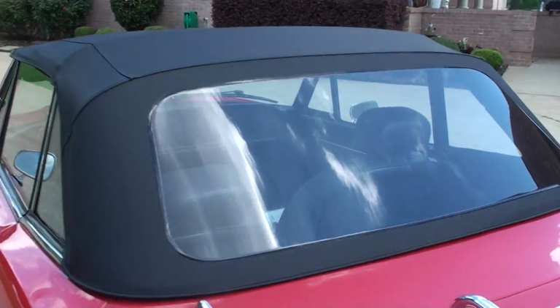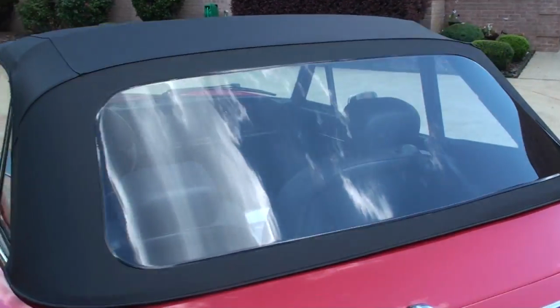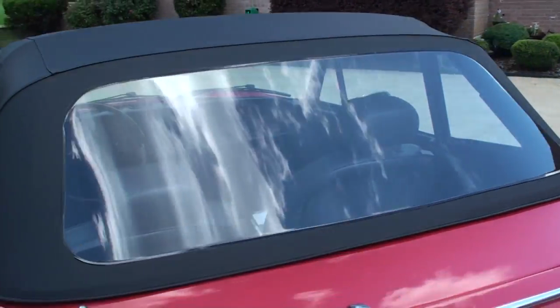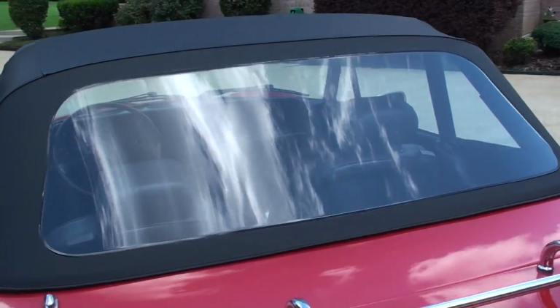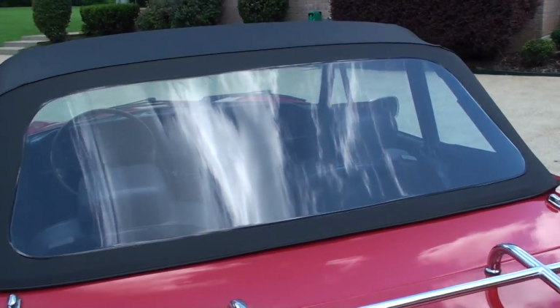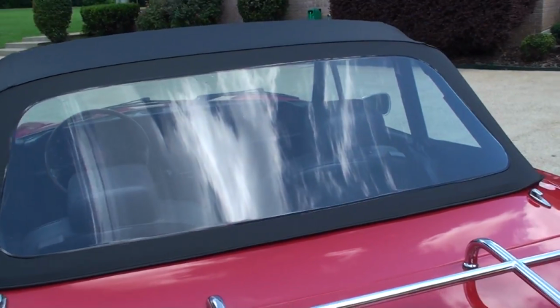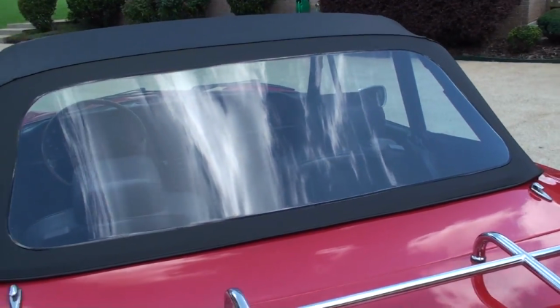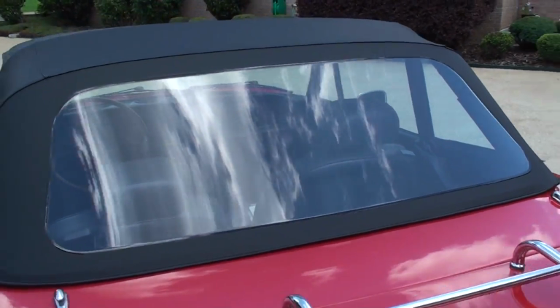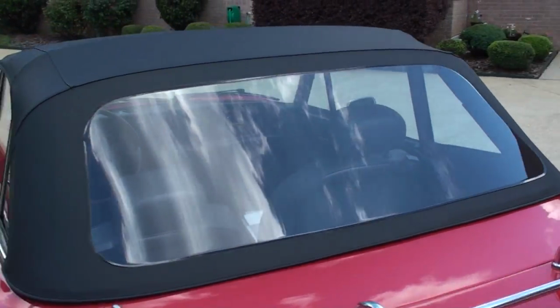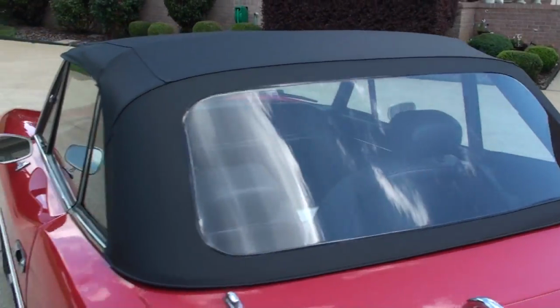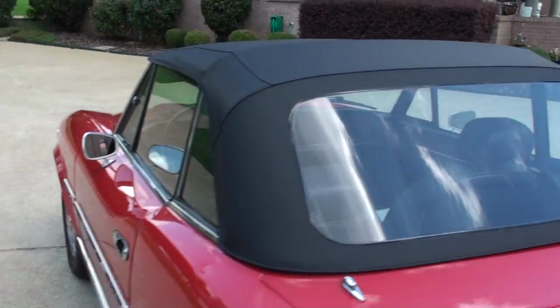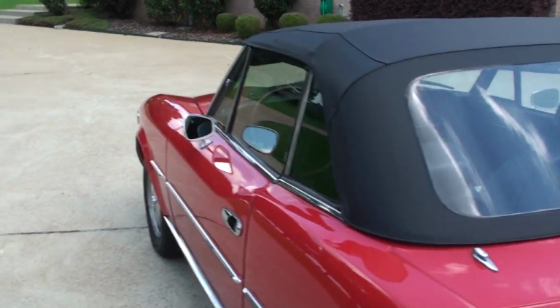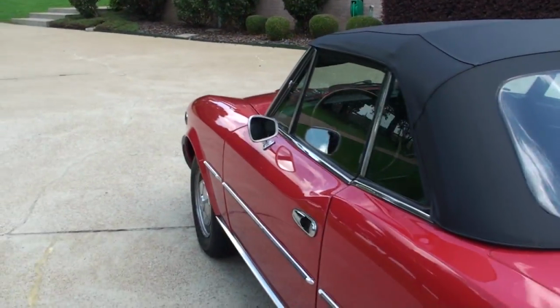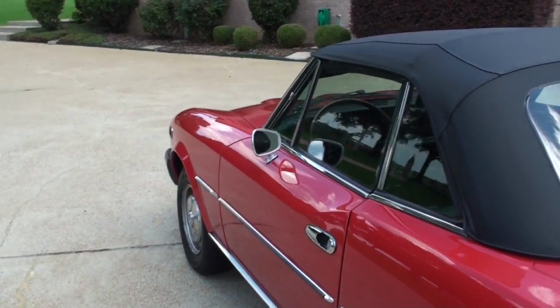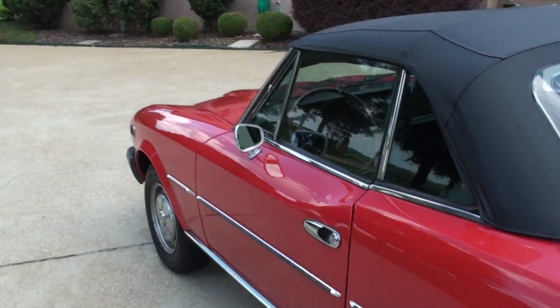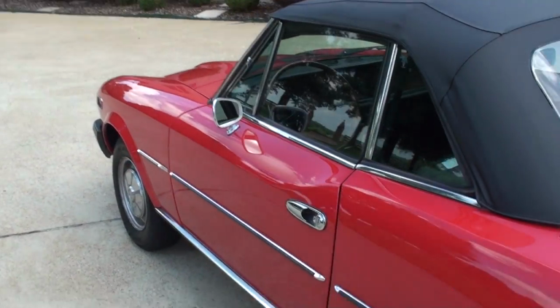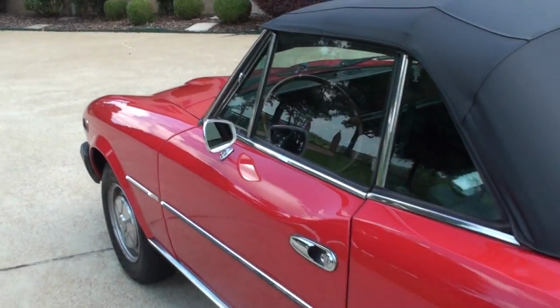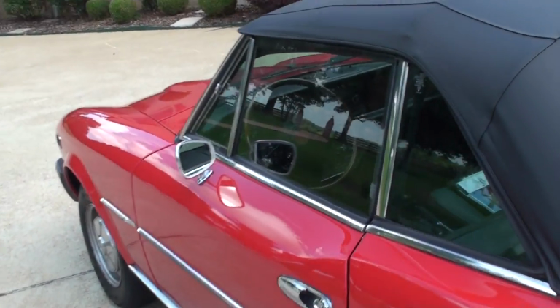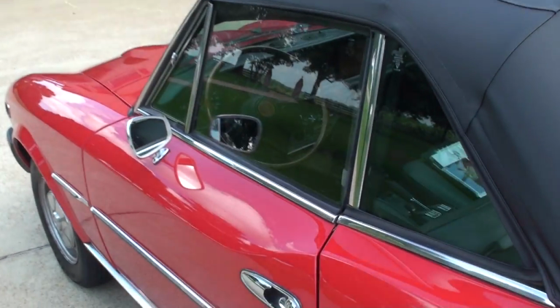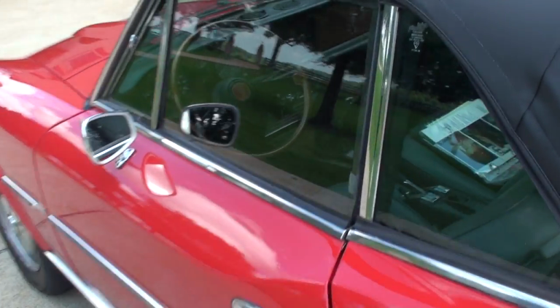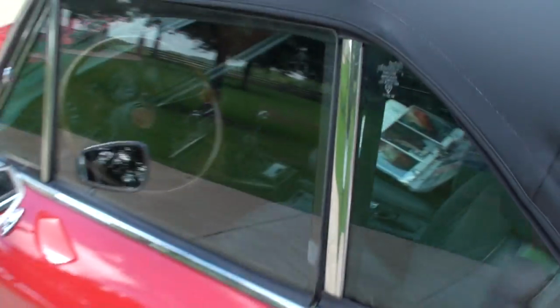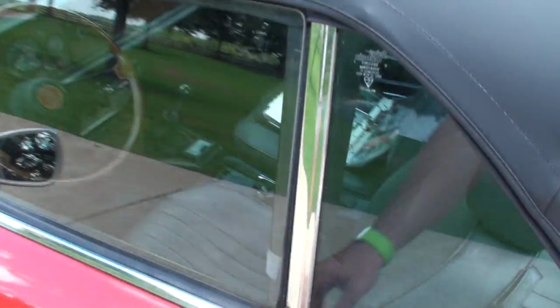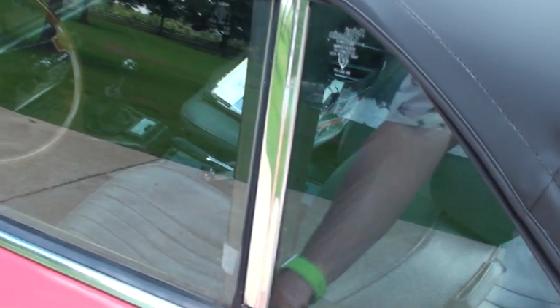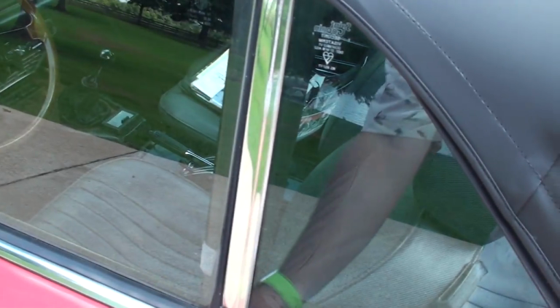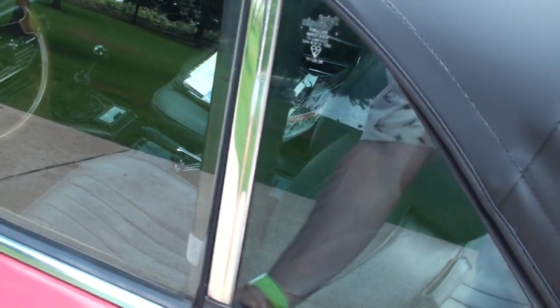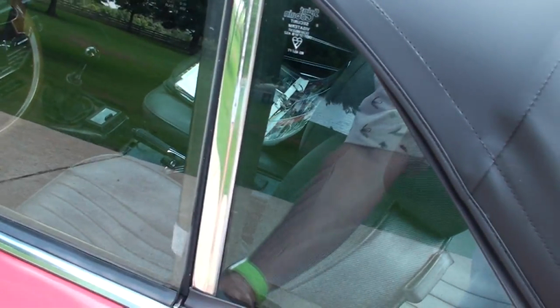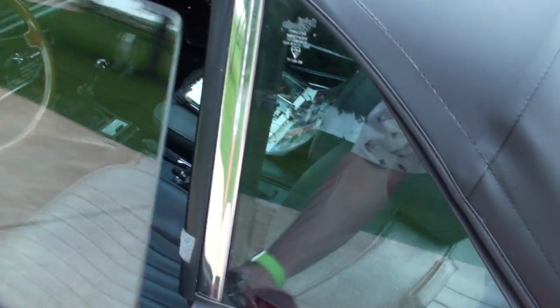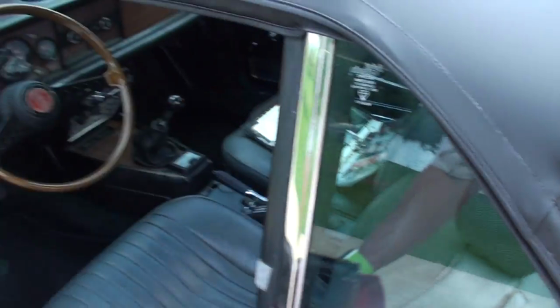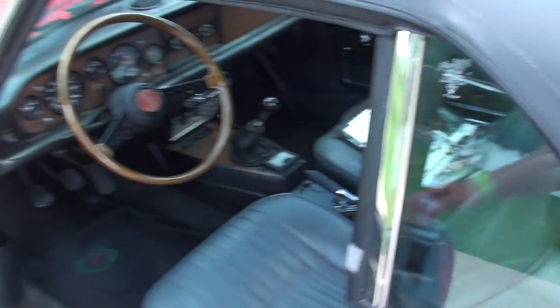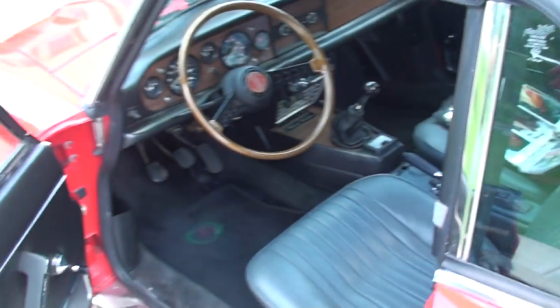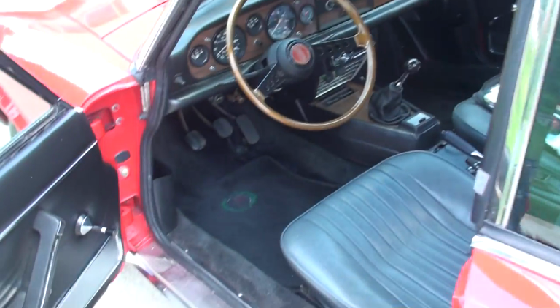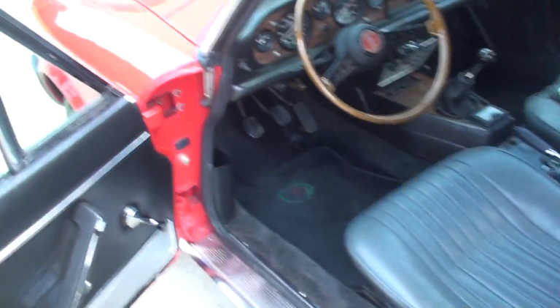Large window — you can see well. The glass and chrome is very nice.